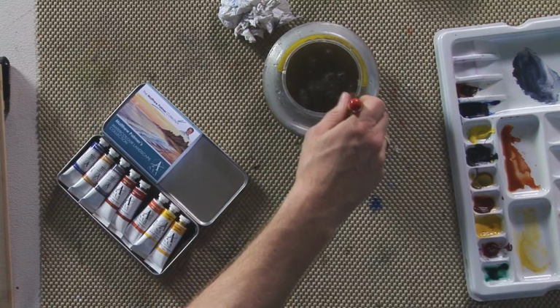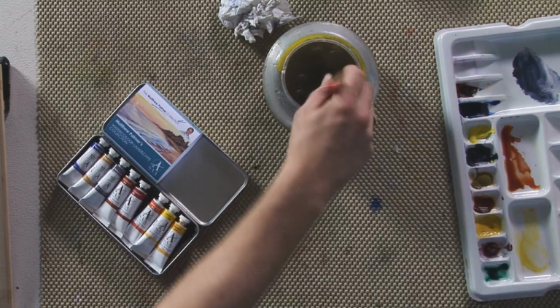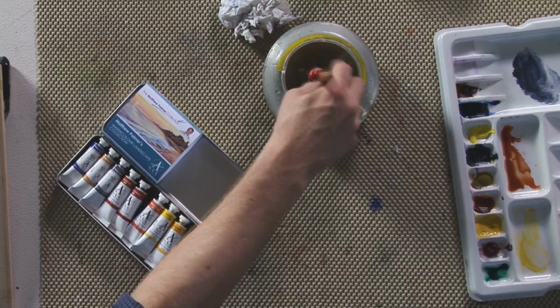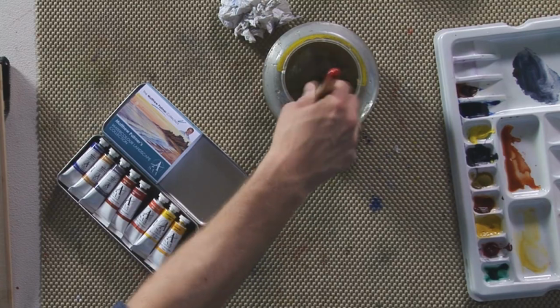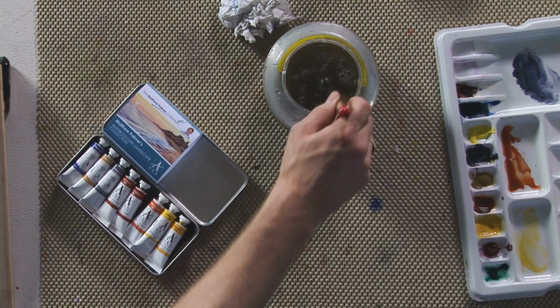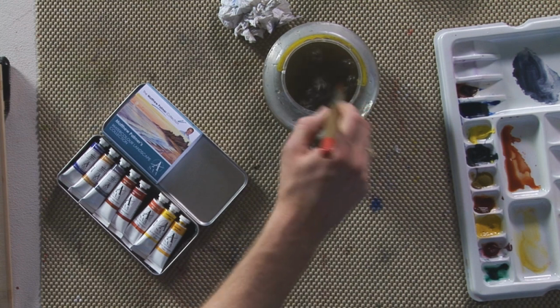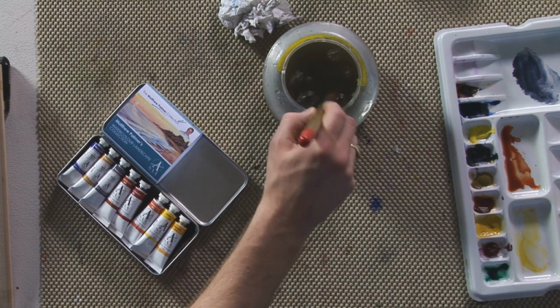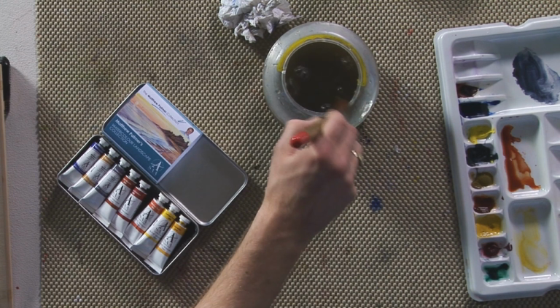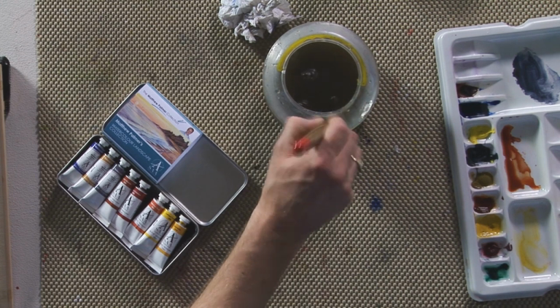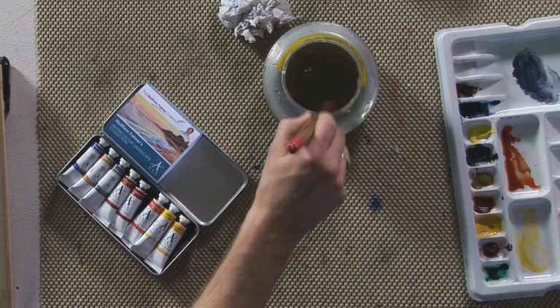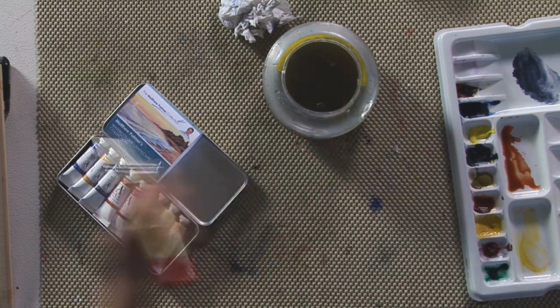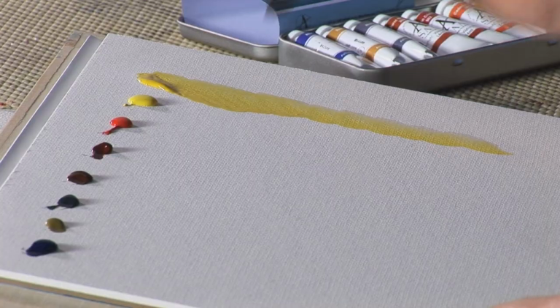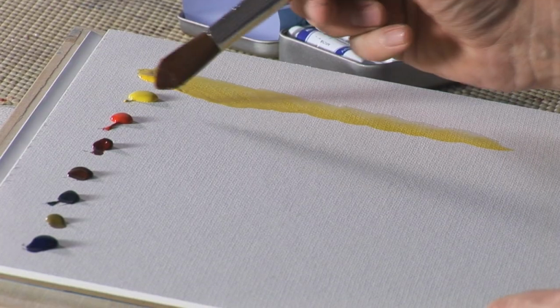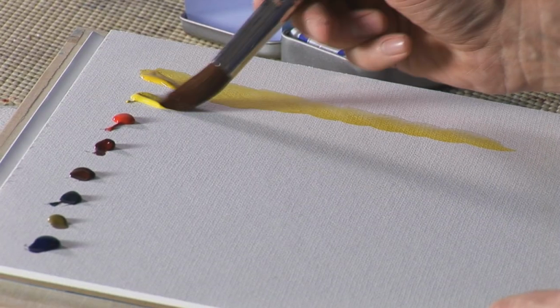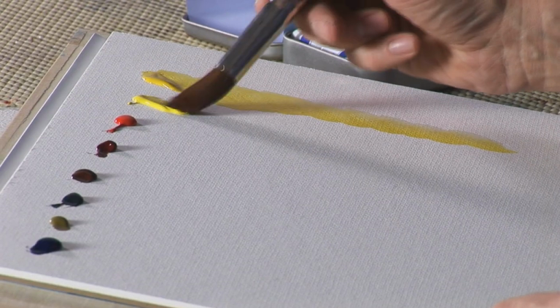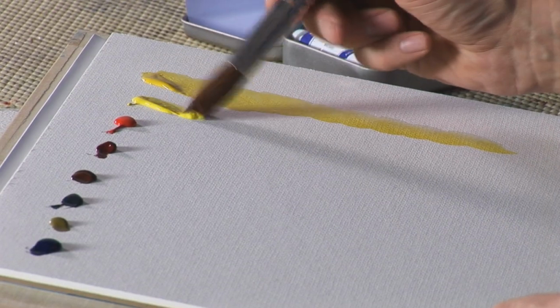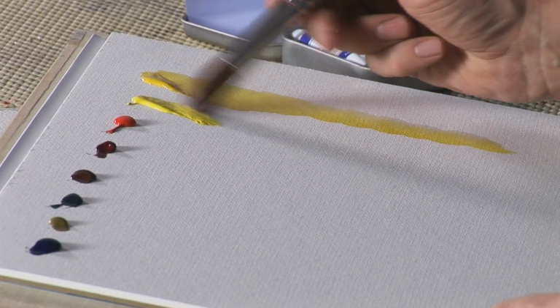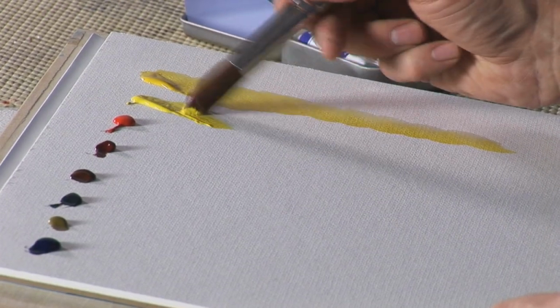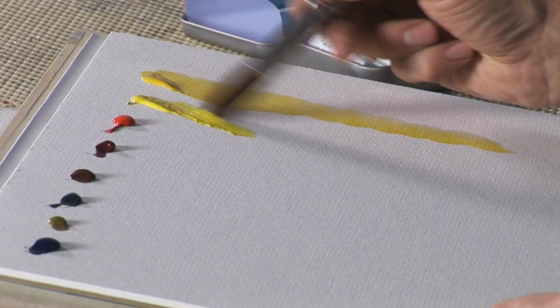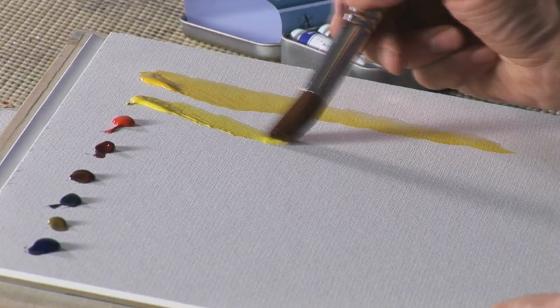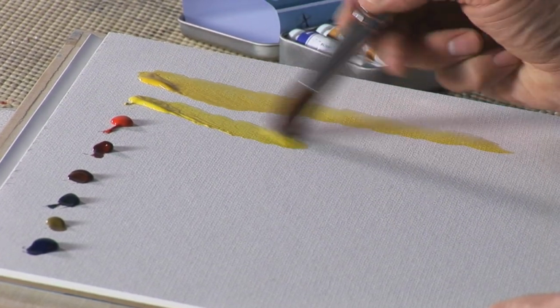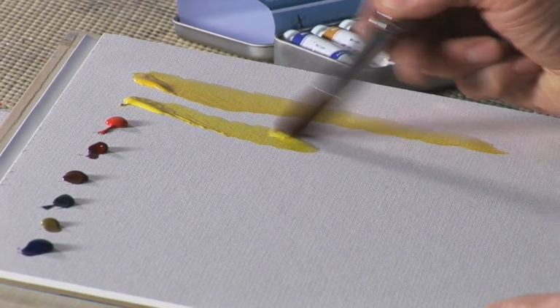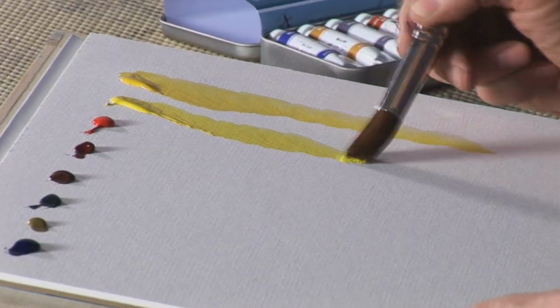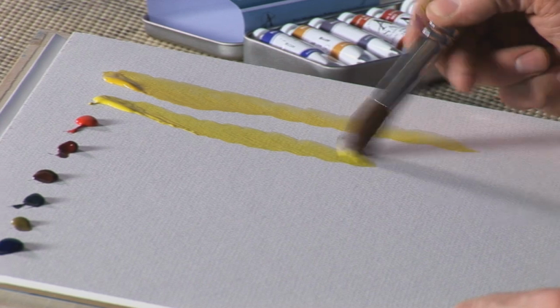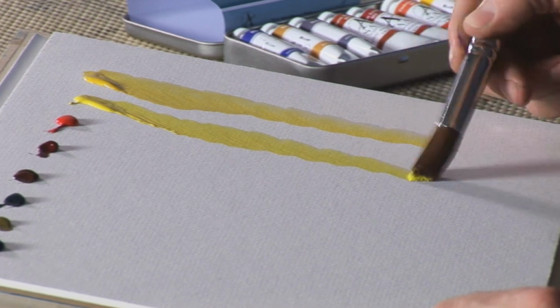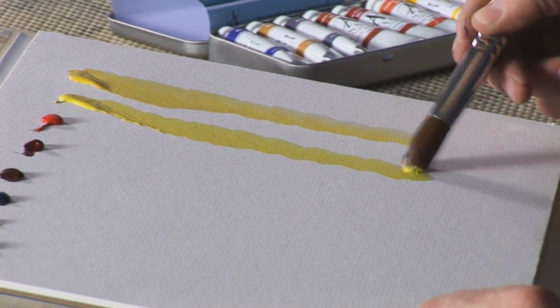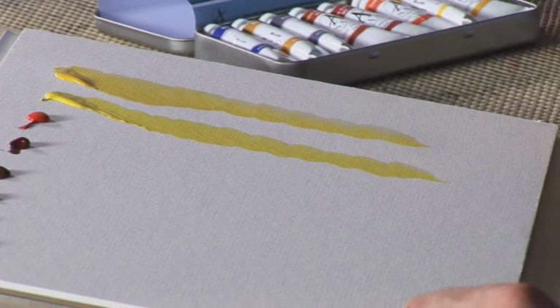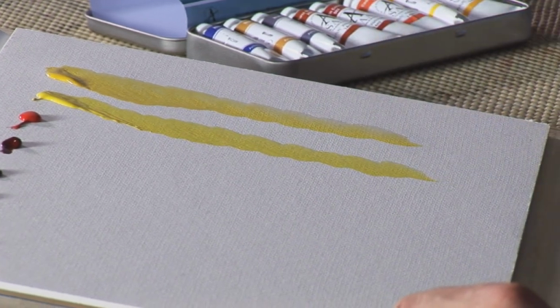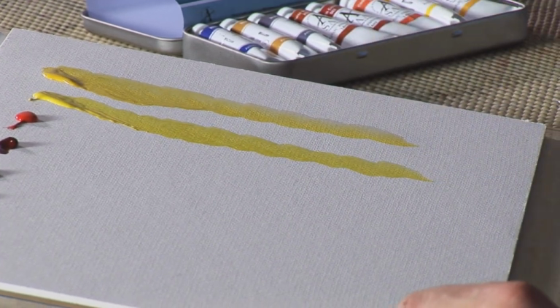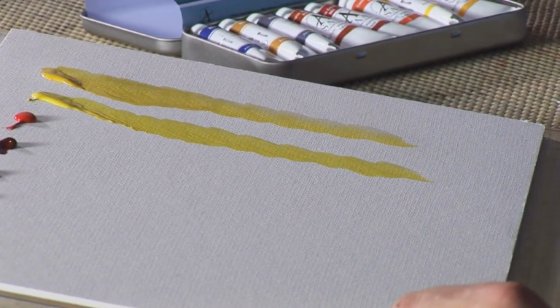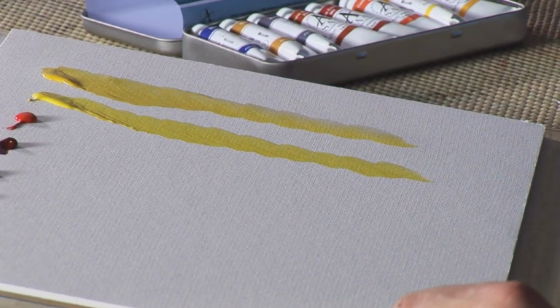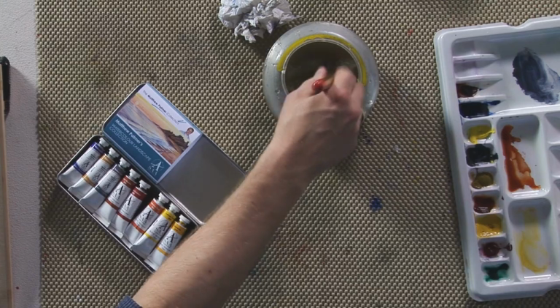If you need something a little bit brighter on the greens or the yellows, it also contains lemon yellow, which is a very powerful, bright, vivid yellow.